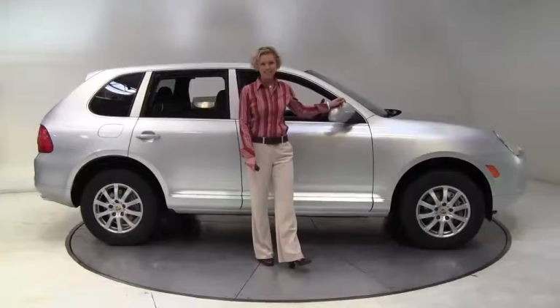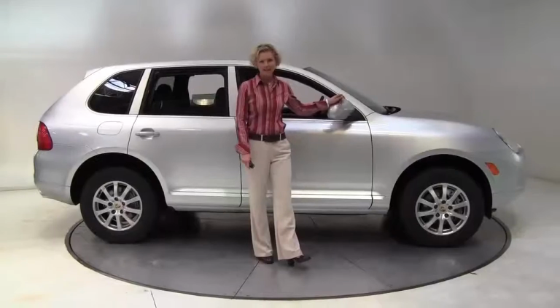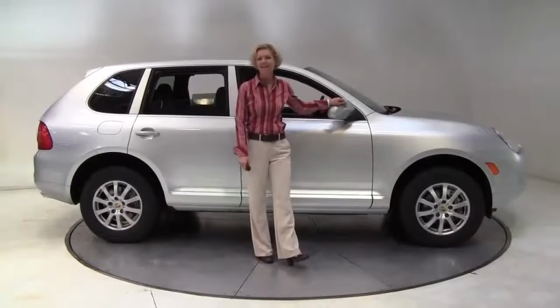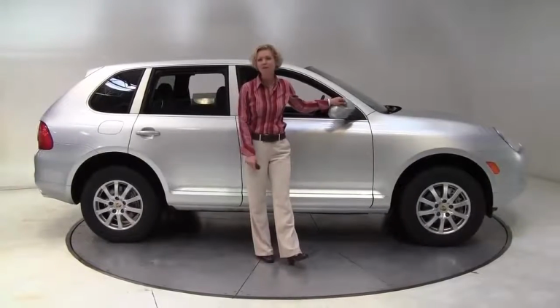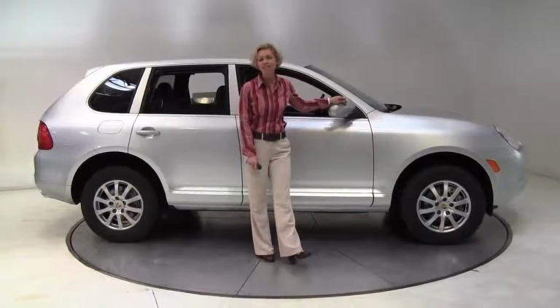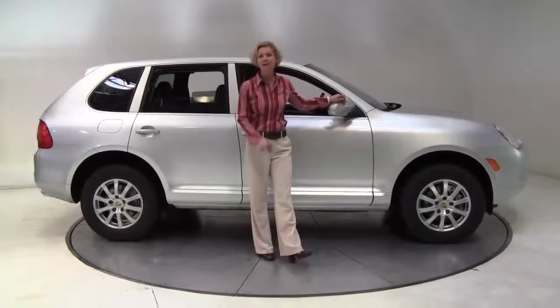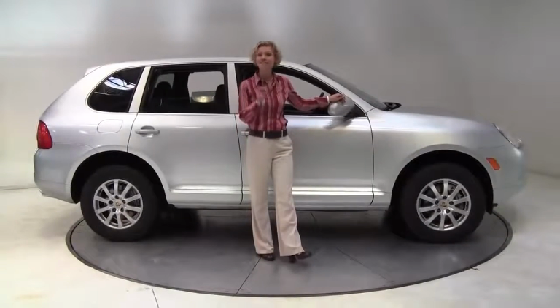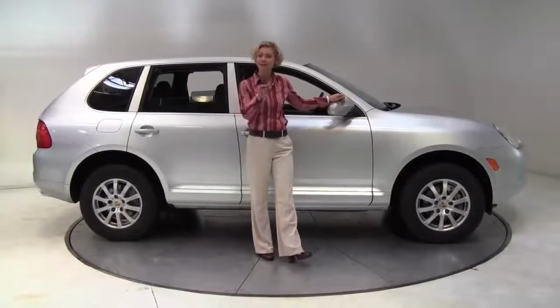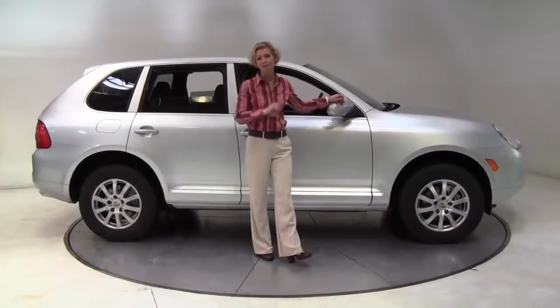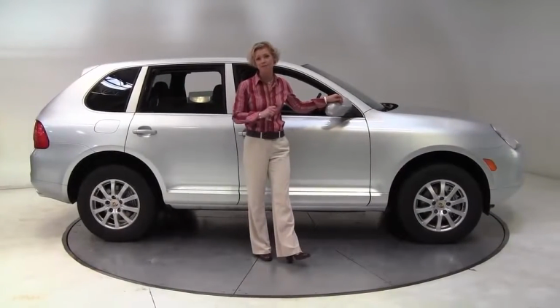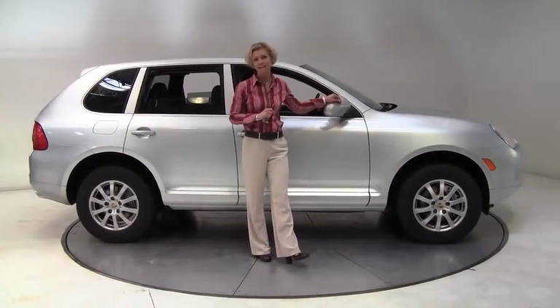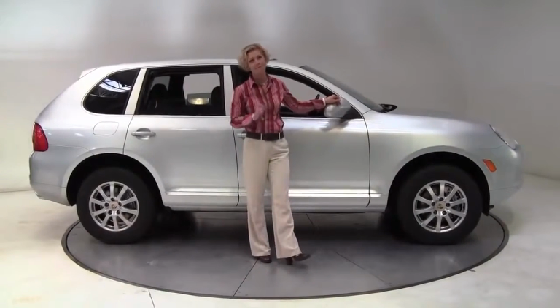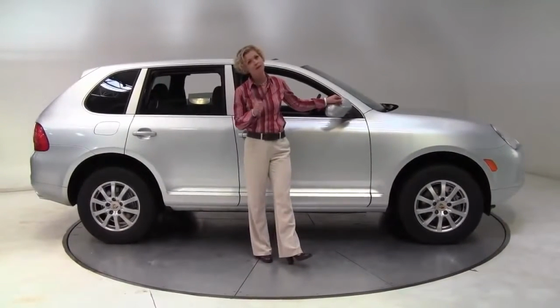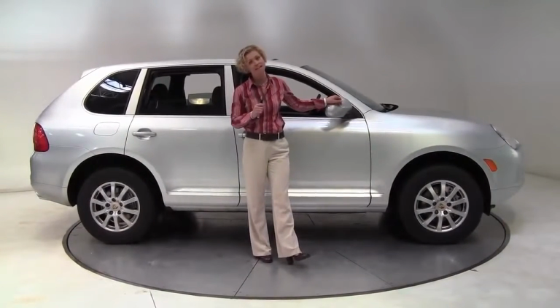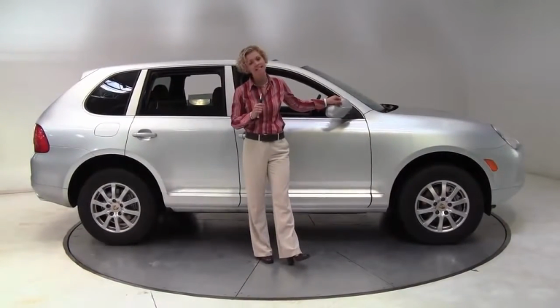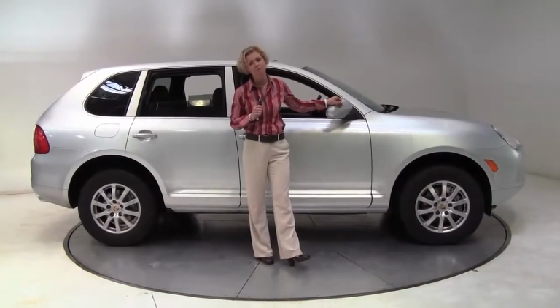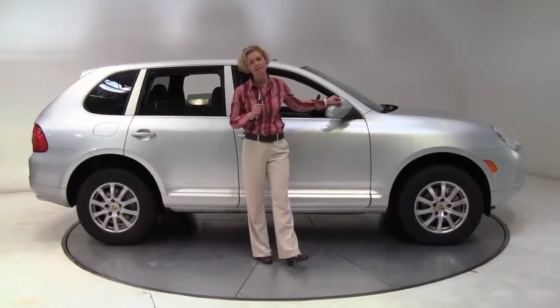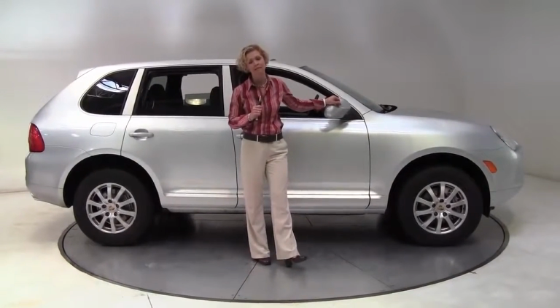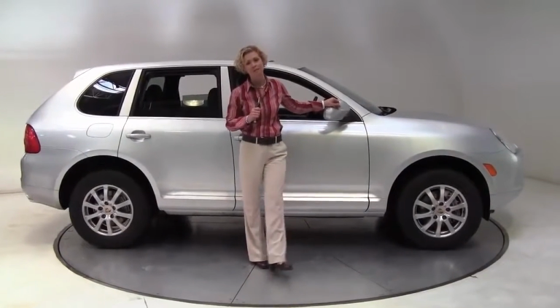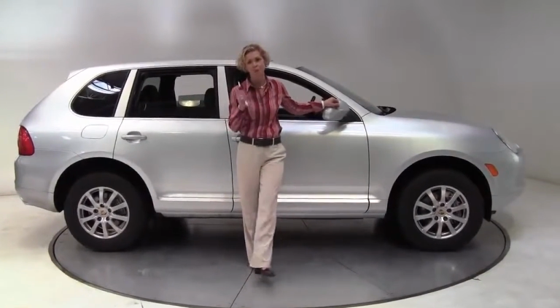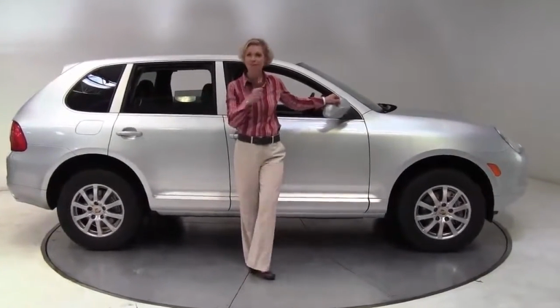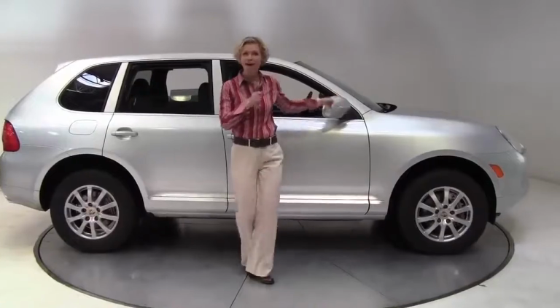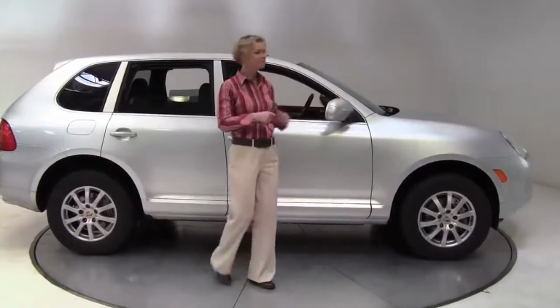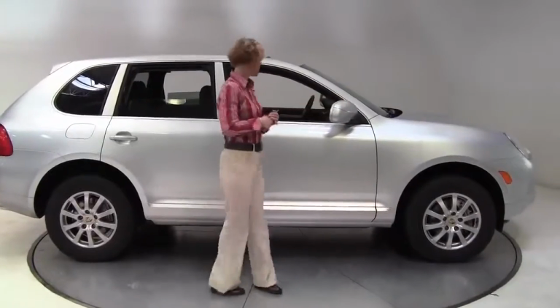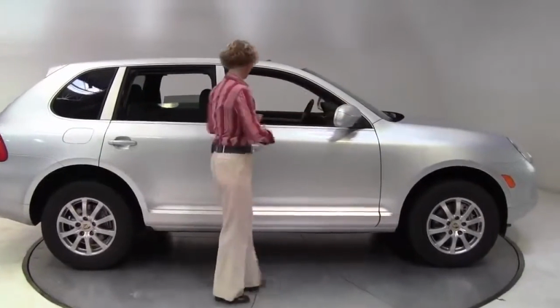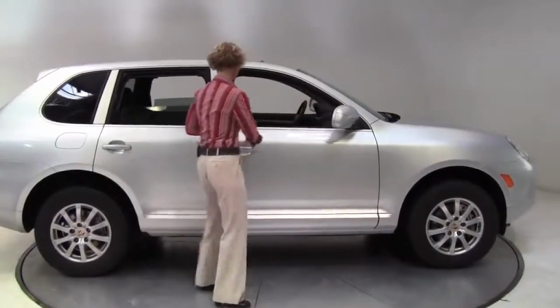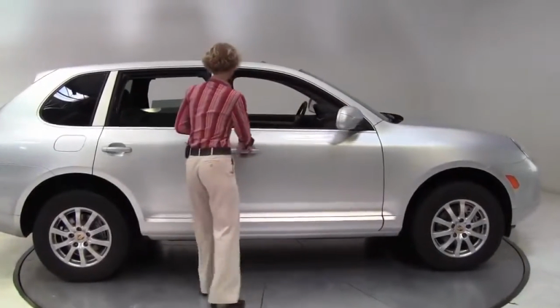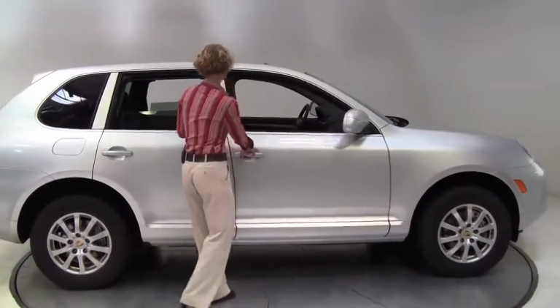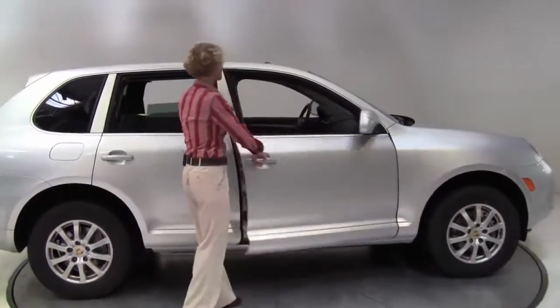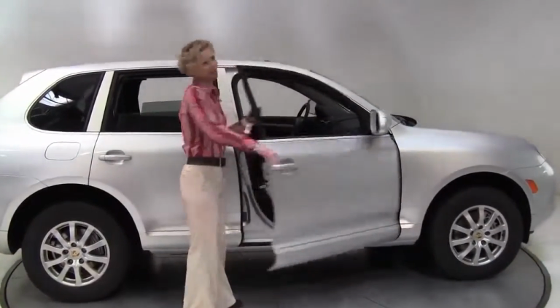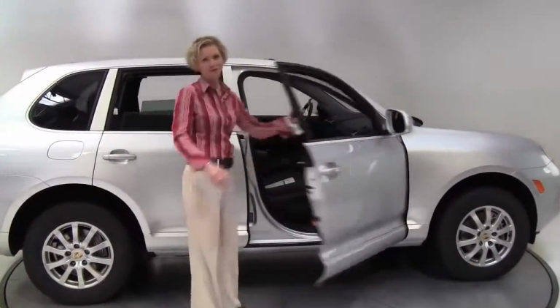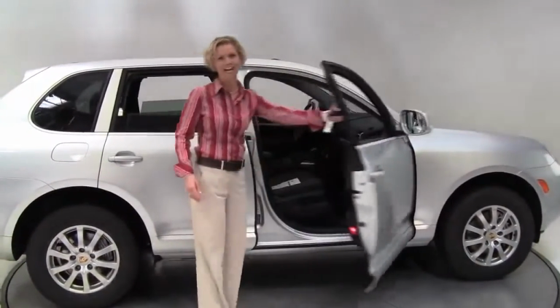Hello there, wise buyers. This is Erin coming to you once again from Feldman Nissan, Bloomington, Minnesota, with a 2006 Porsche Cayenne for you today.